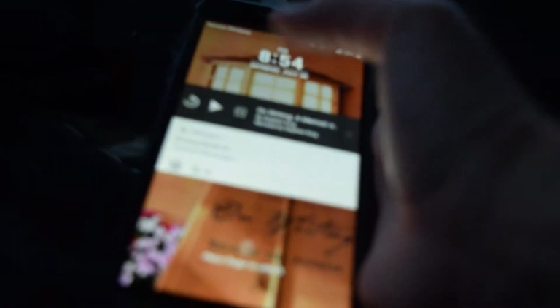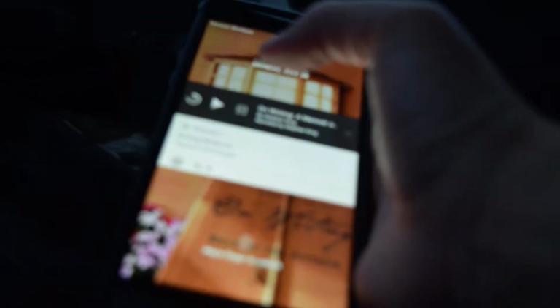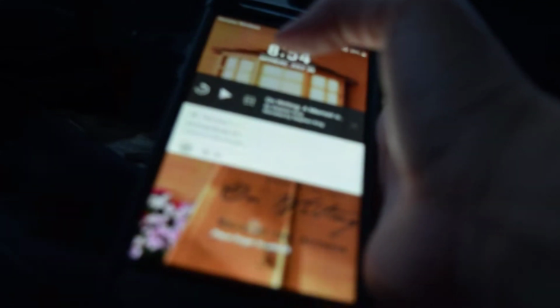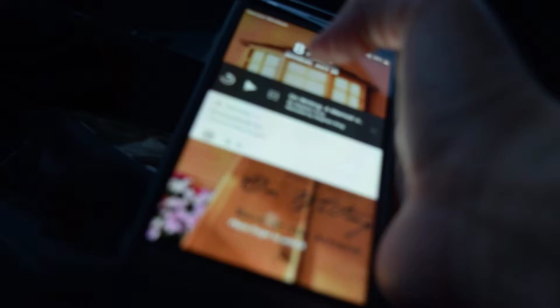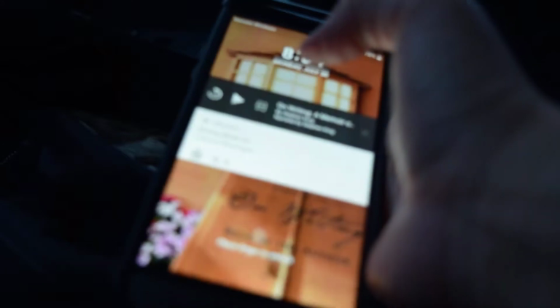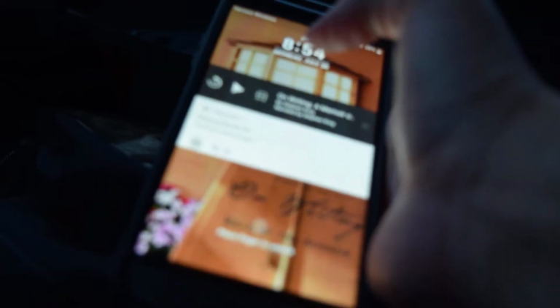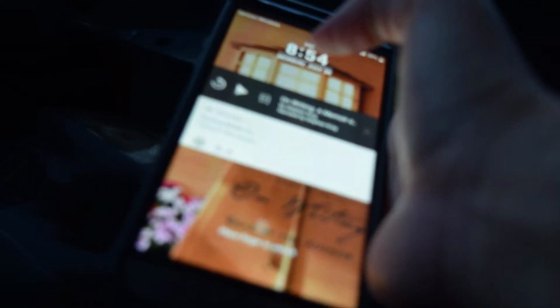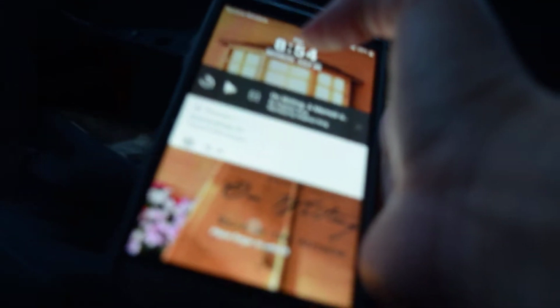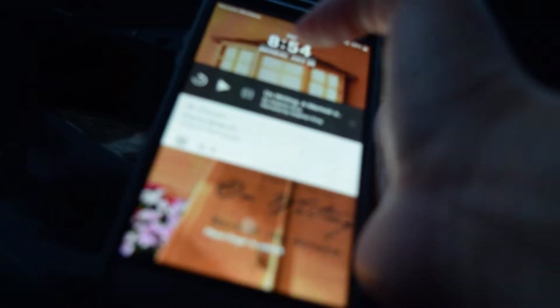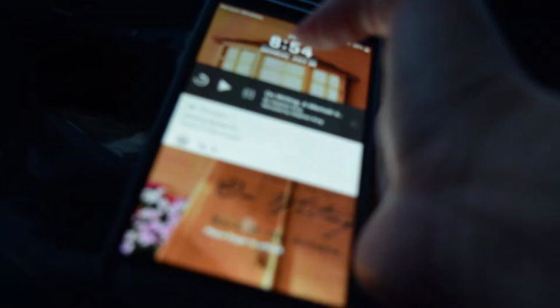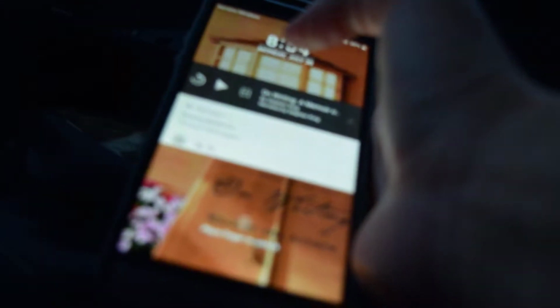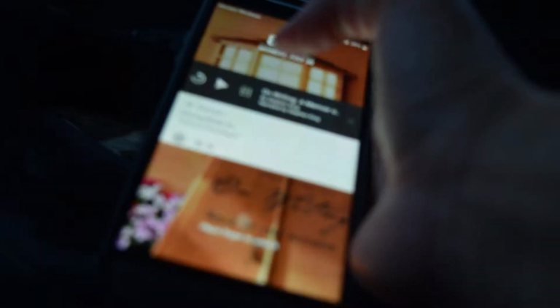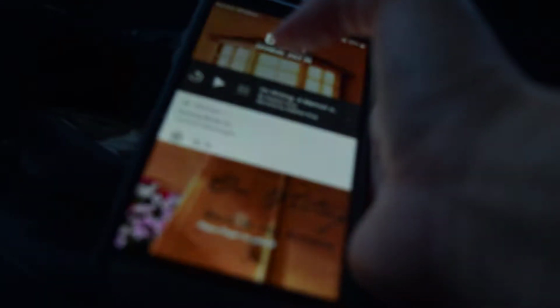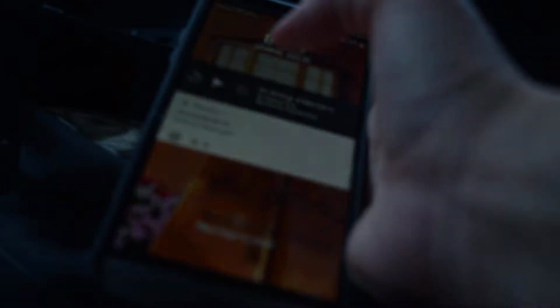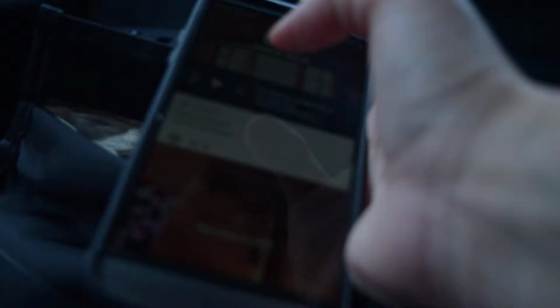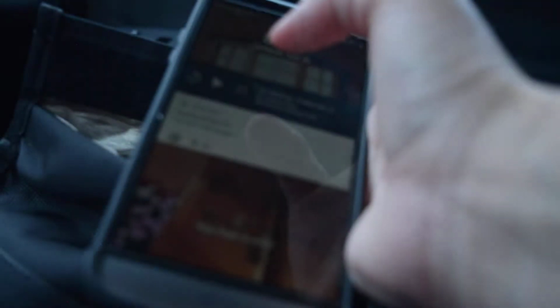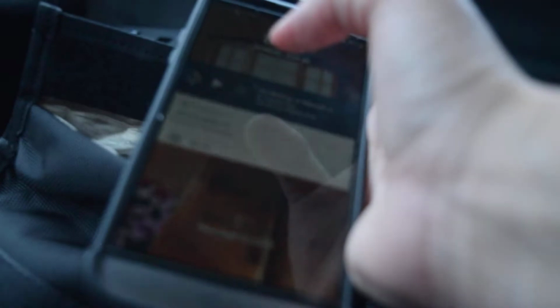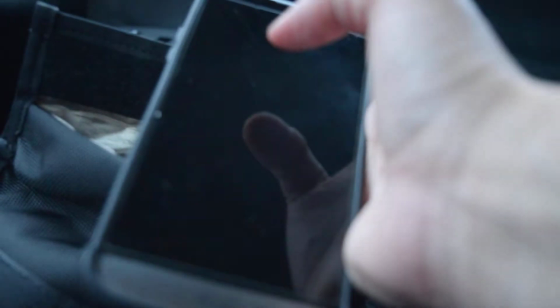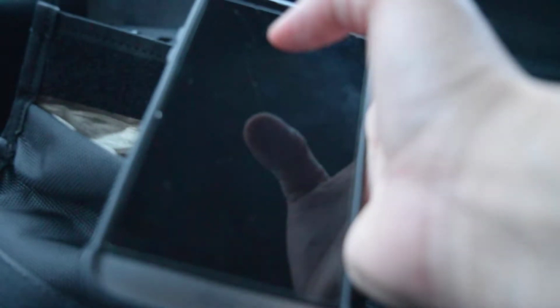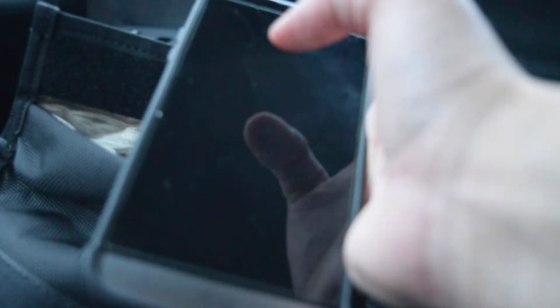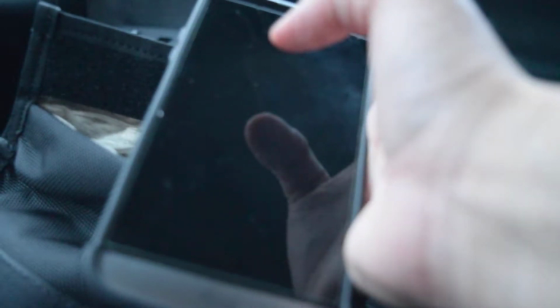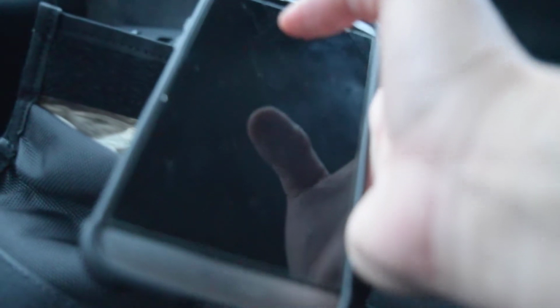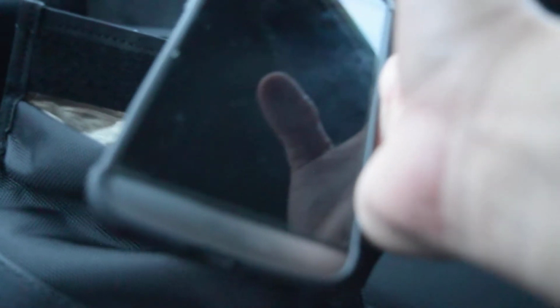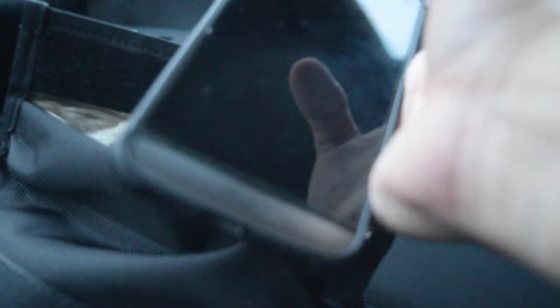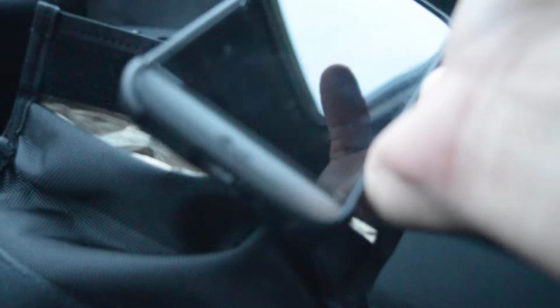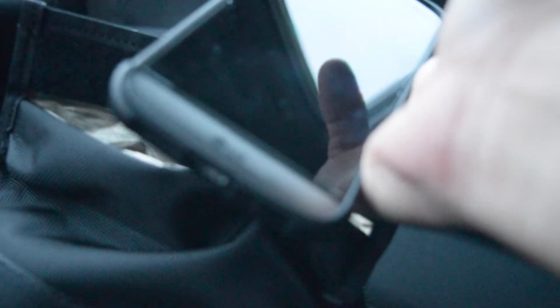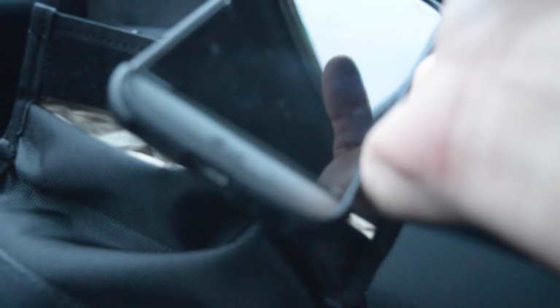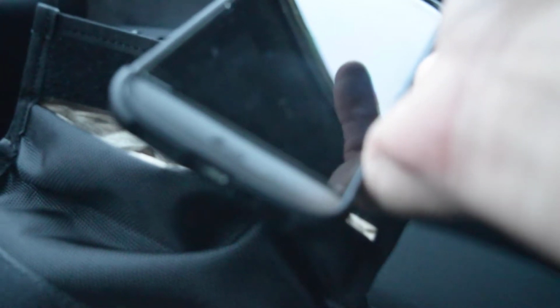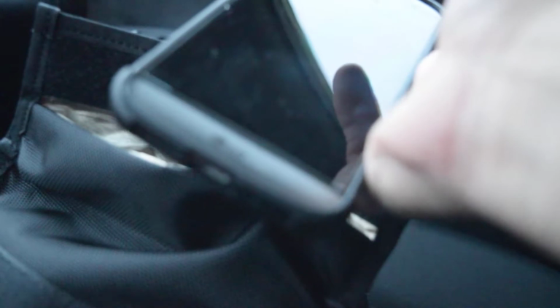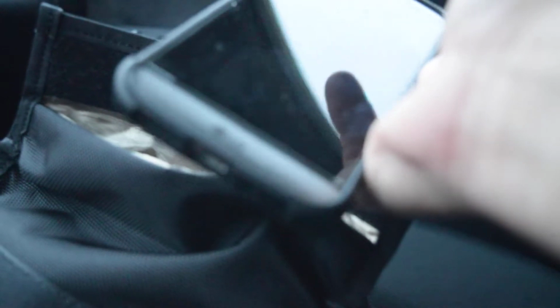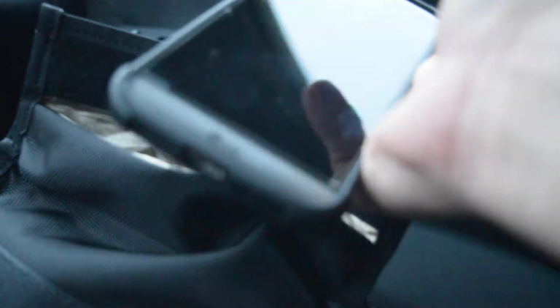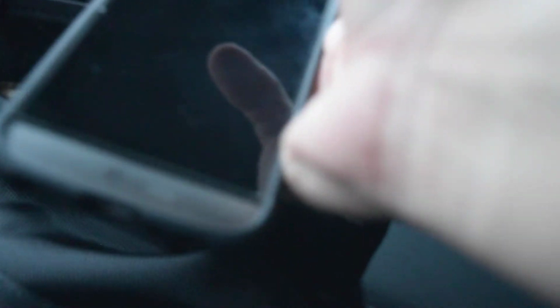So as you can see, as soon as I took it out of the Faraday bag, it connected to my car Bluetooth. So it effectively blocked out Bluetooth signals.